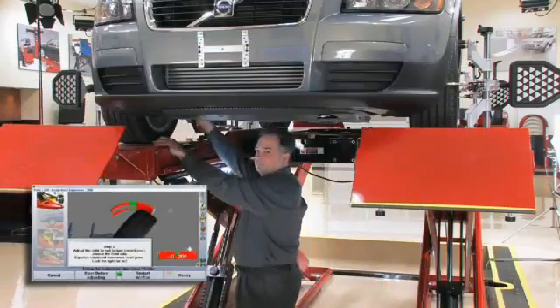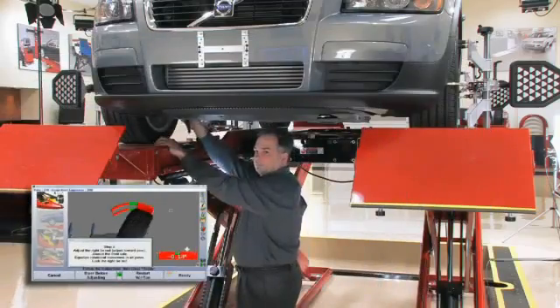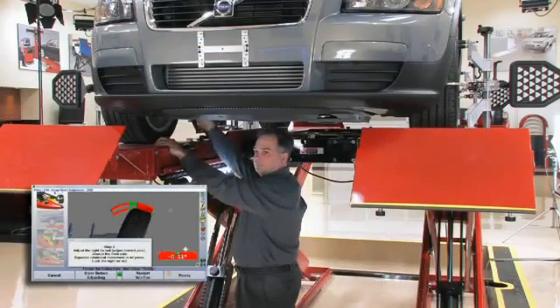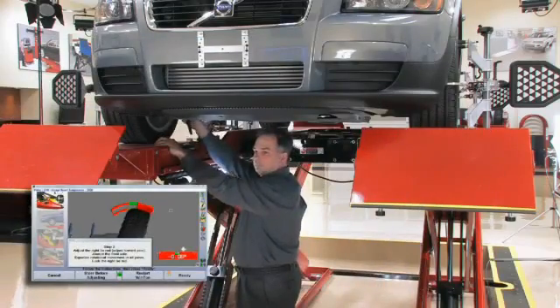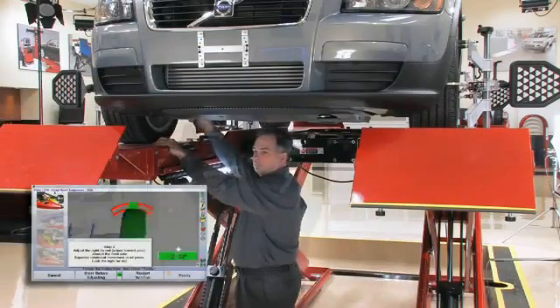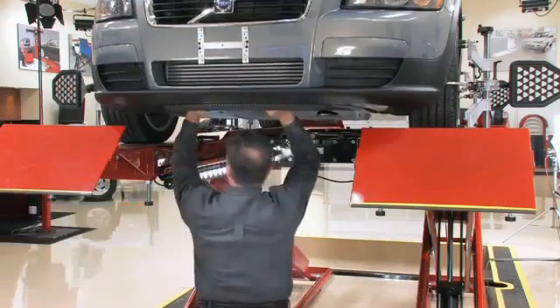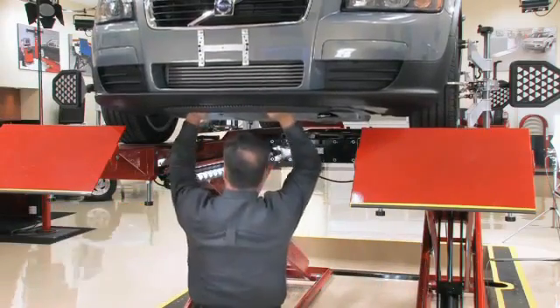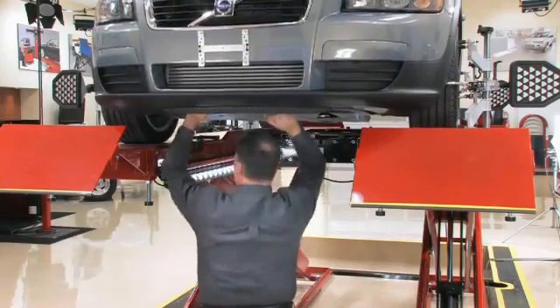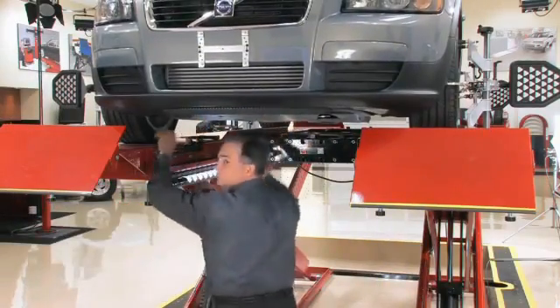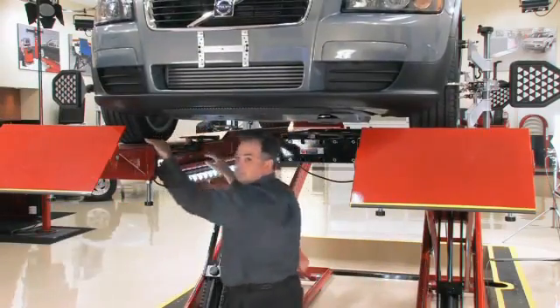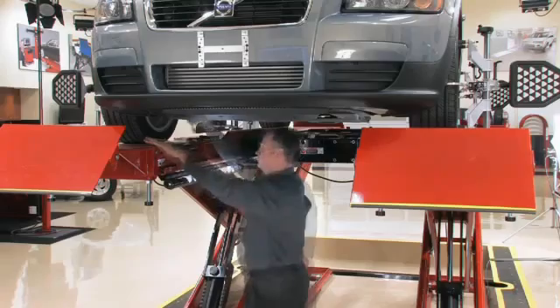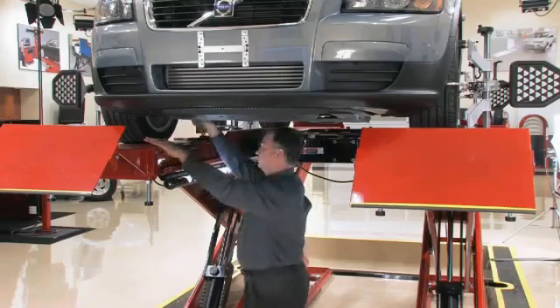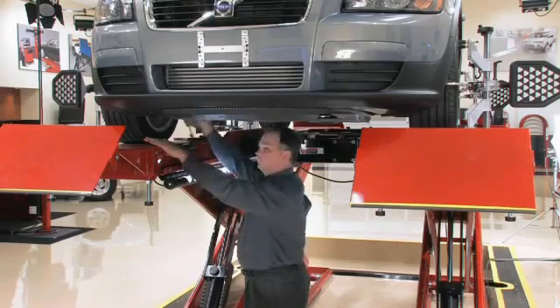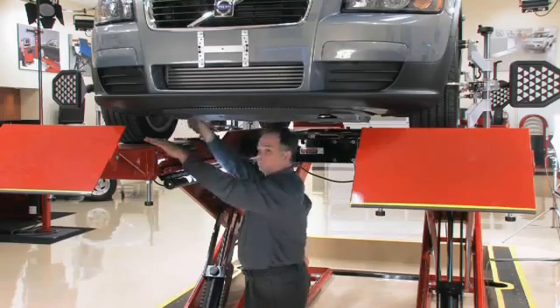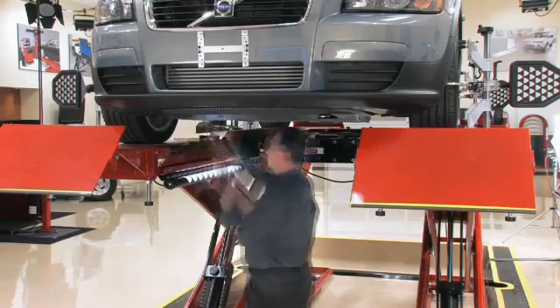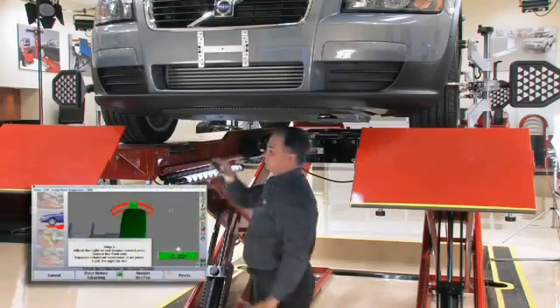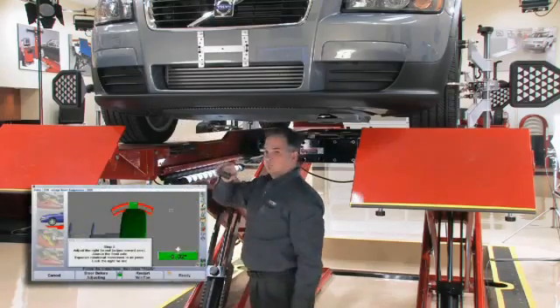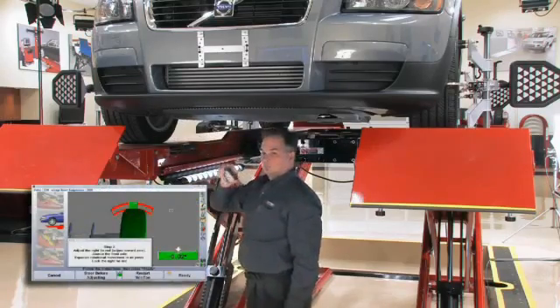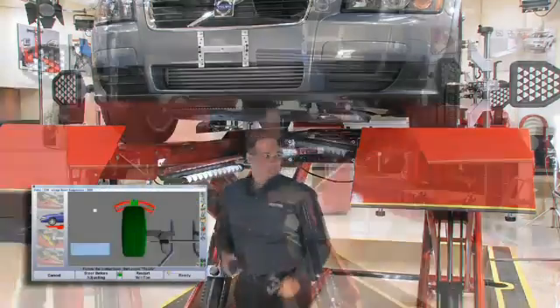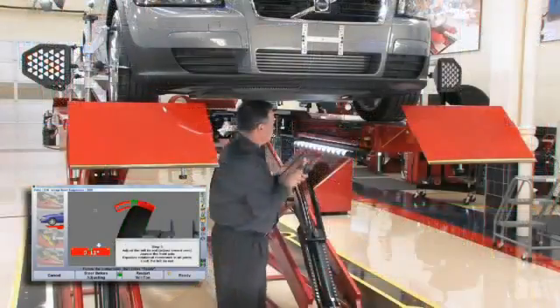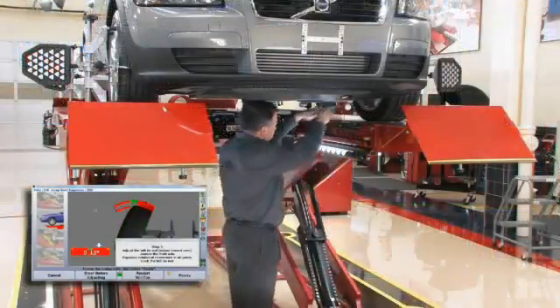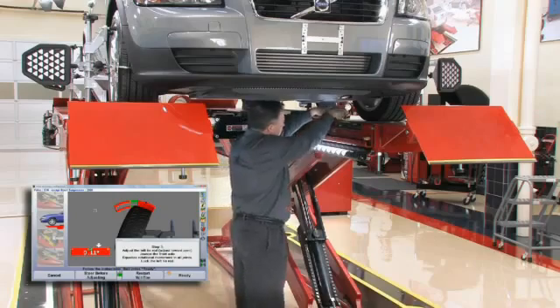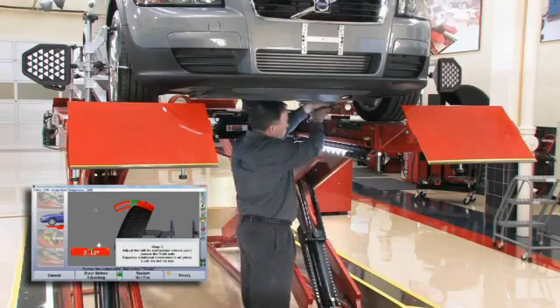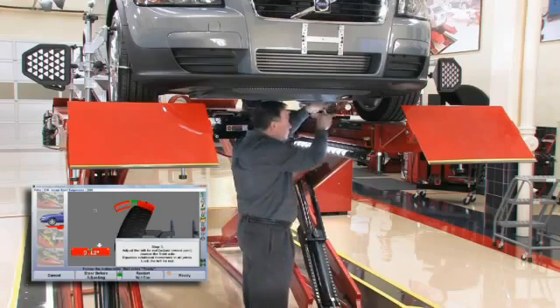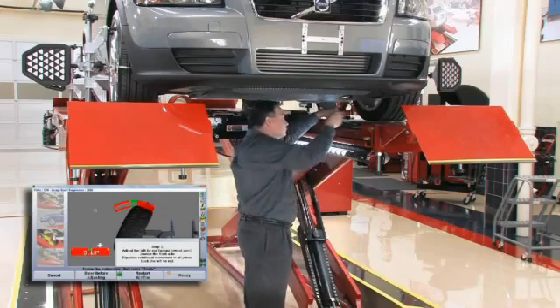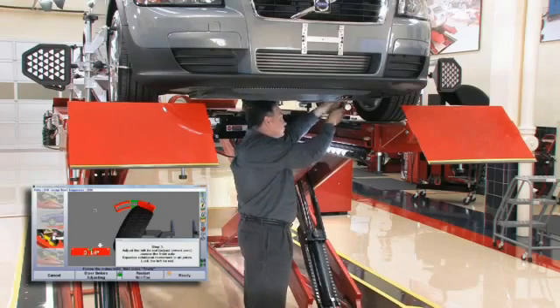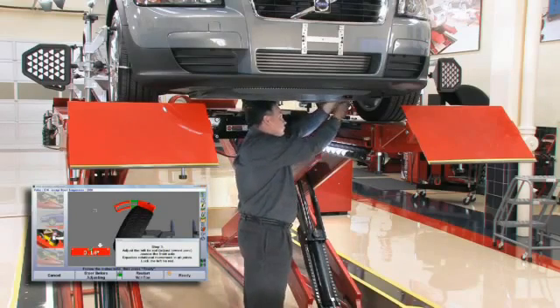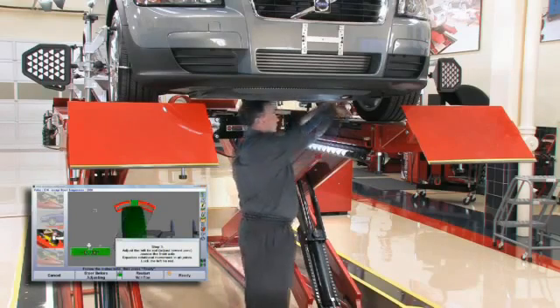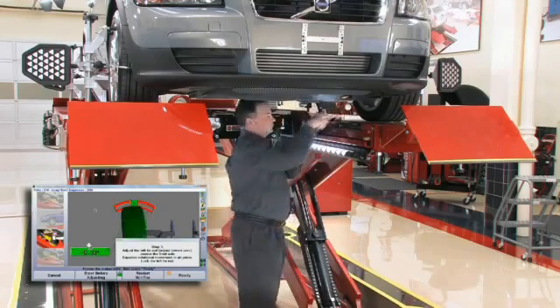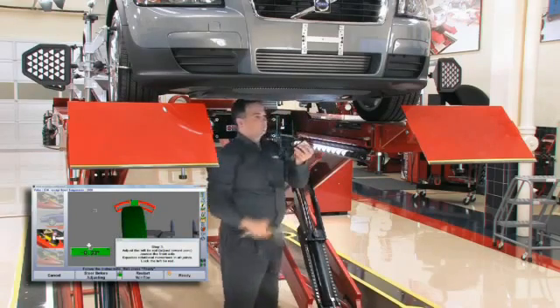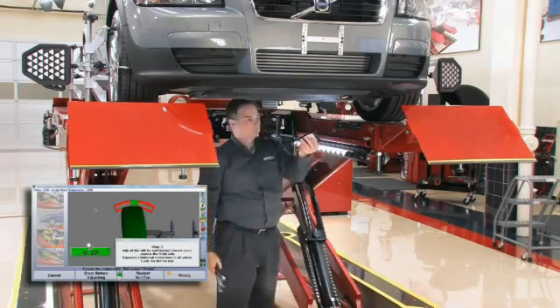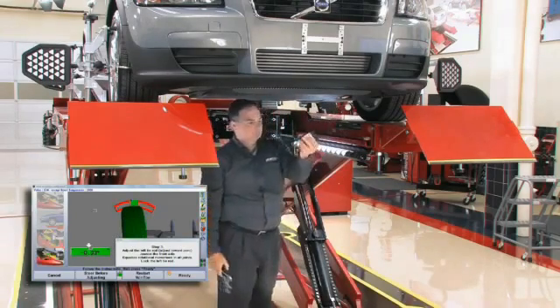Adjust right side toe, jounce the front of the car, lock the tie rod, and select ready again. Repeat this same procedure for left side toe and select ready.